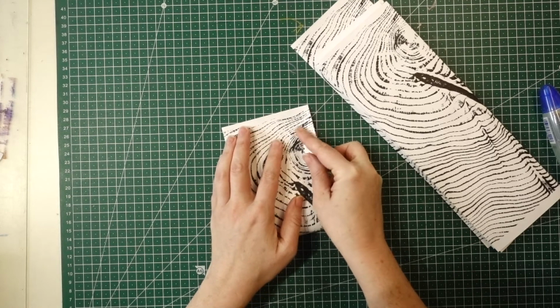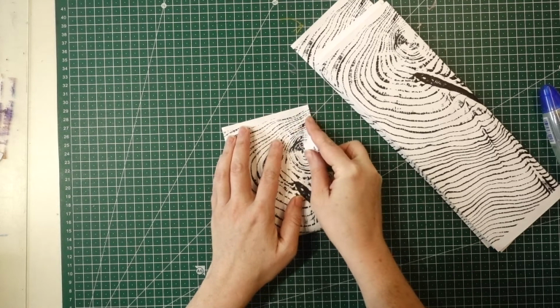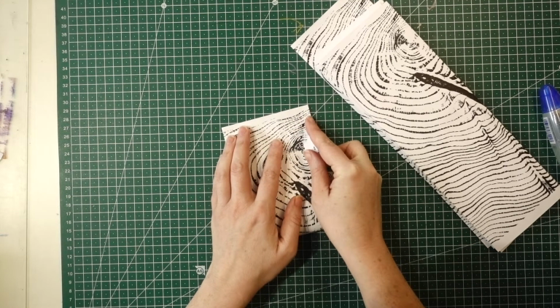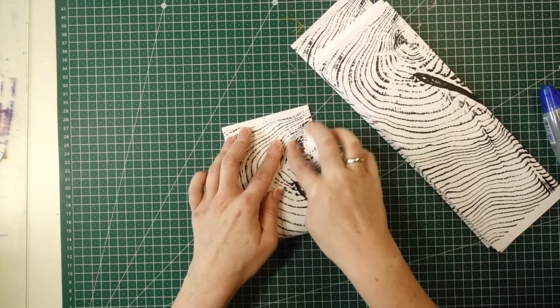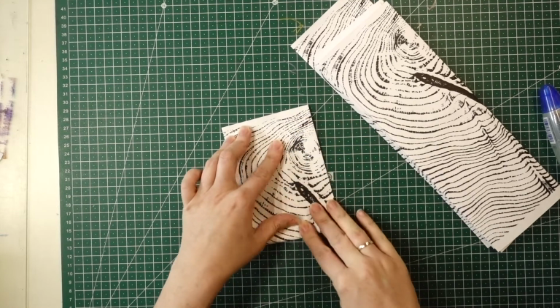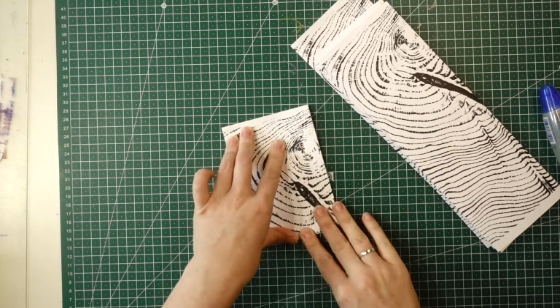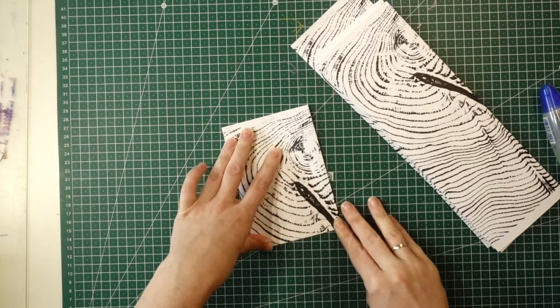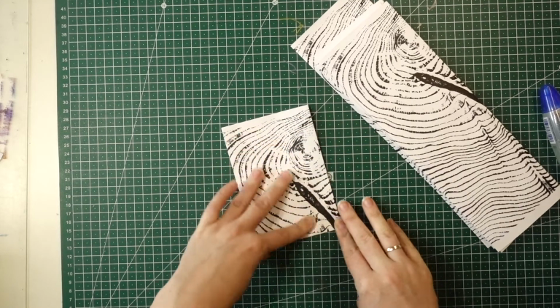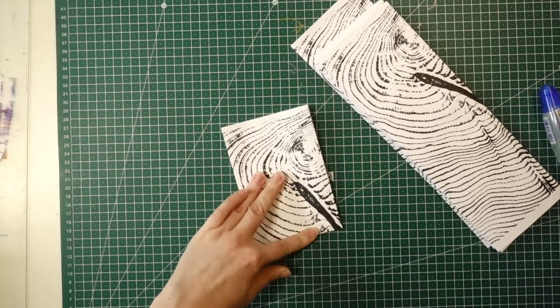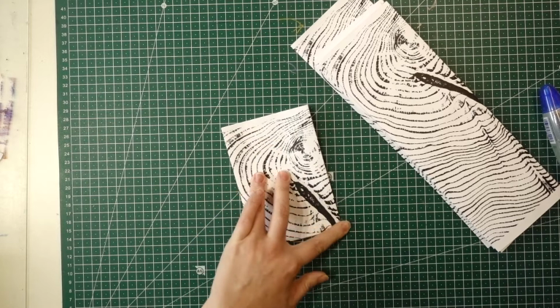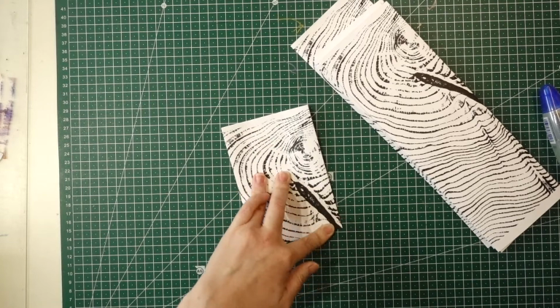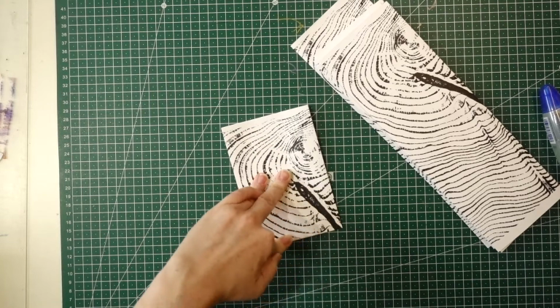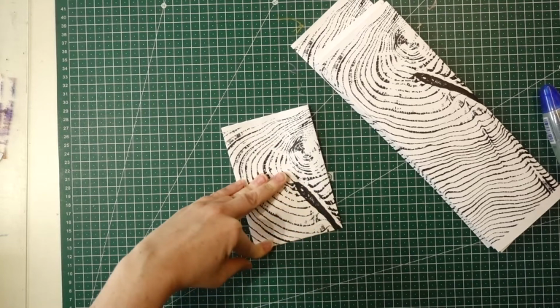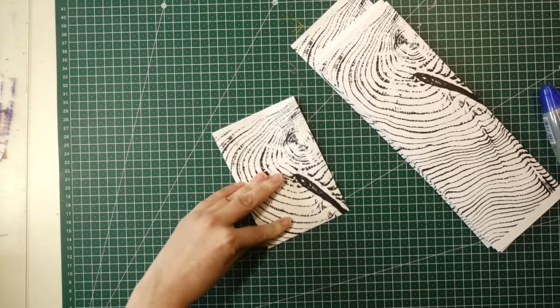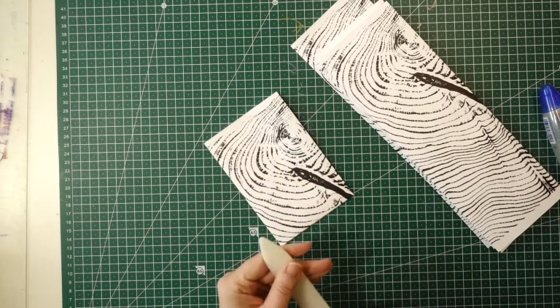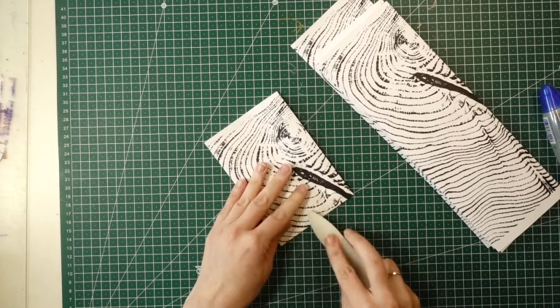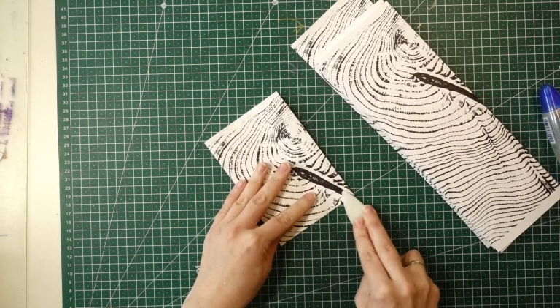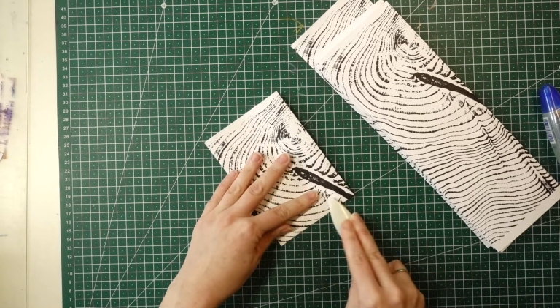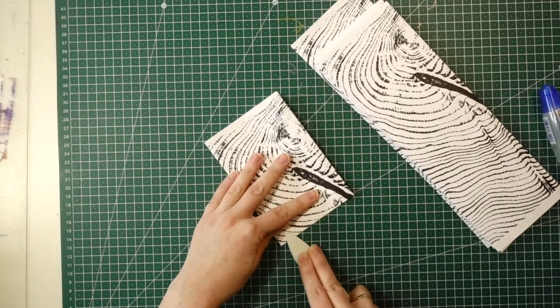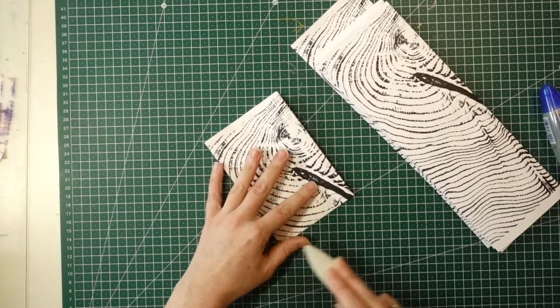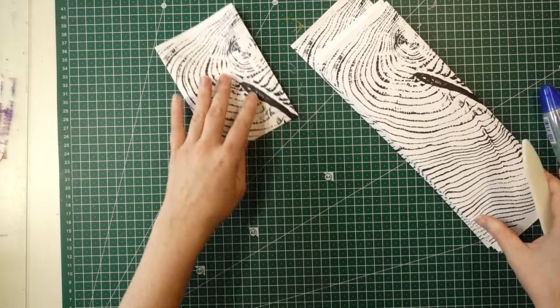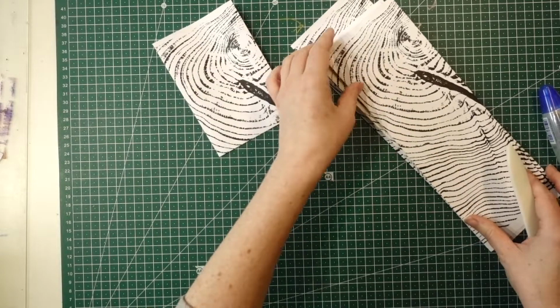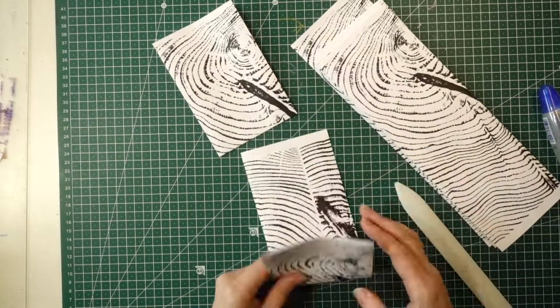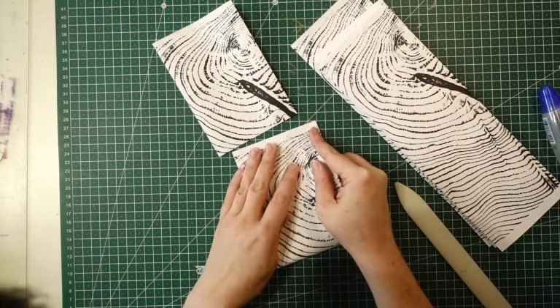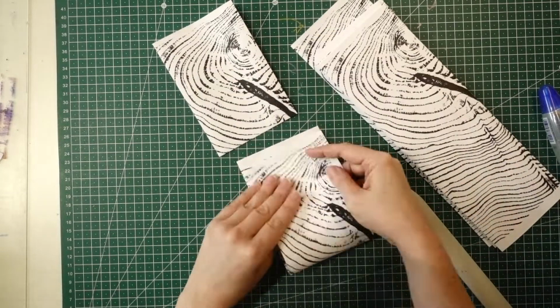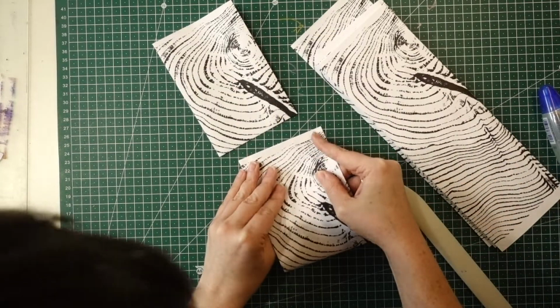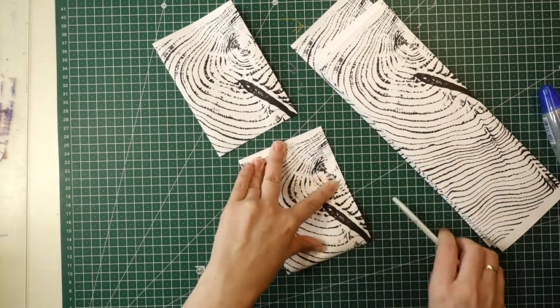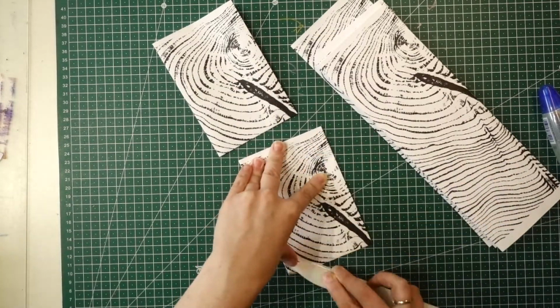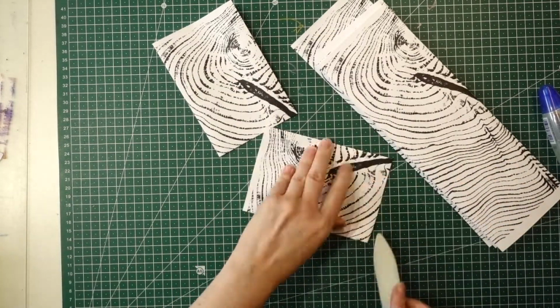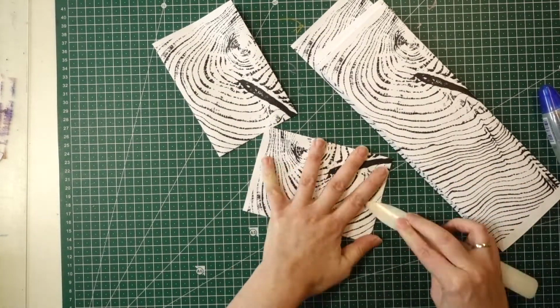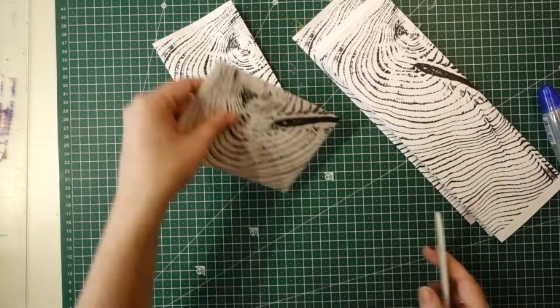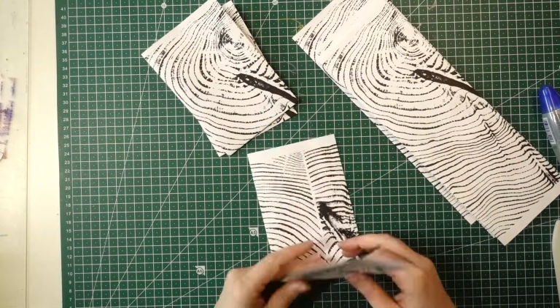Then fold them all lengthwise in half, and repeat until you've done it with all of the pieces.